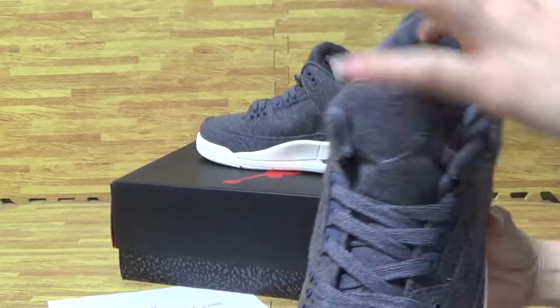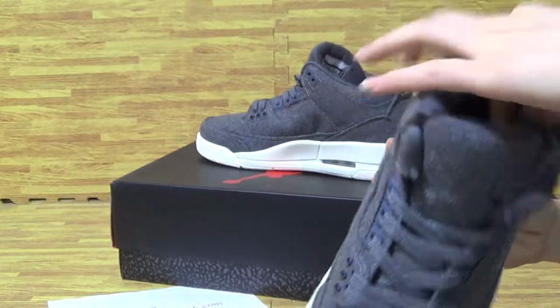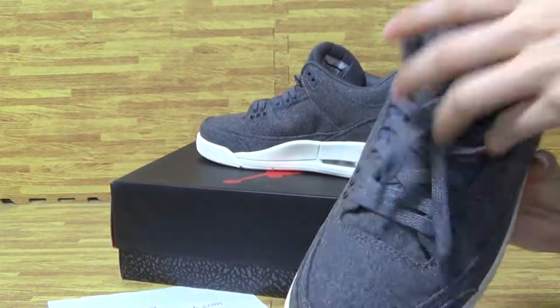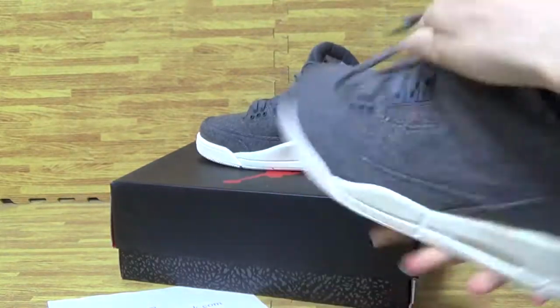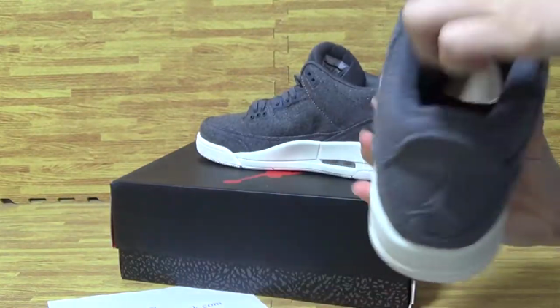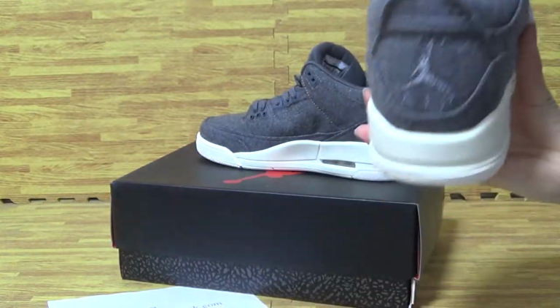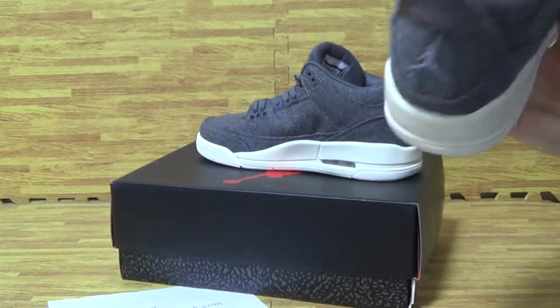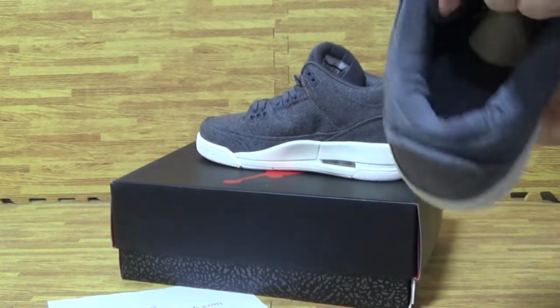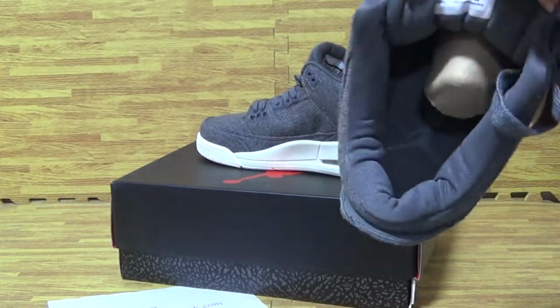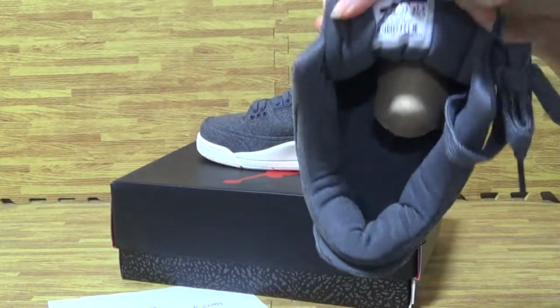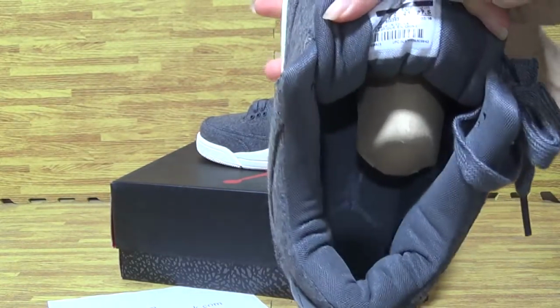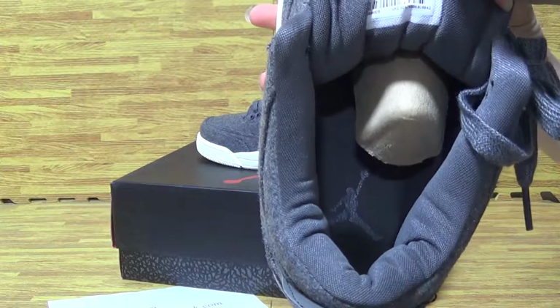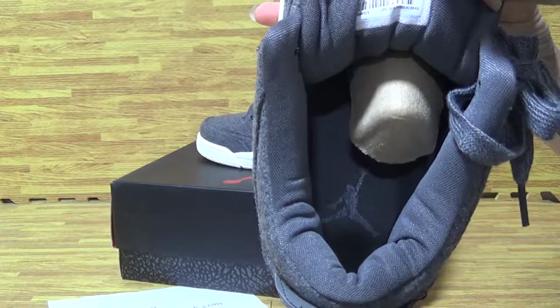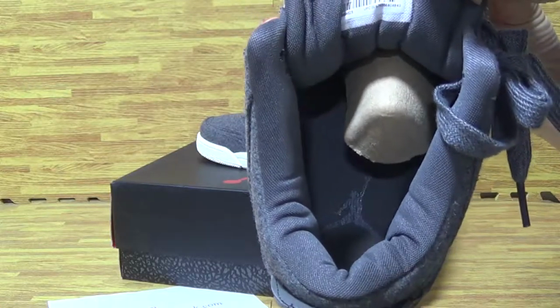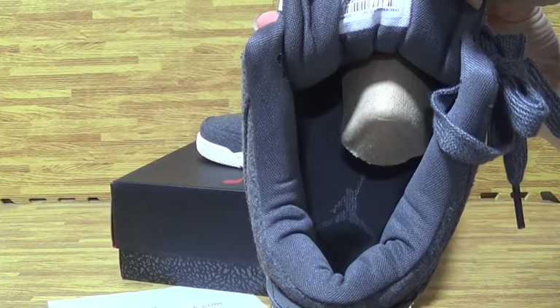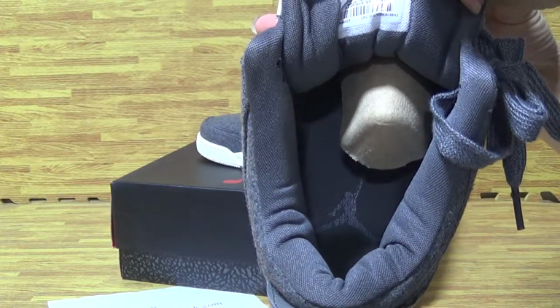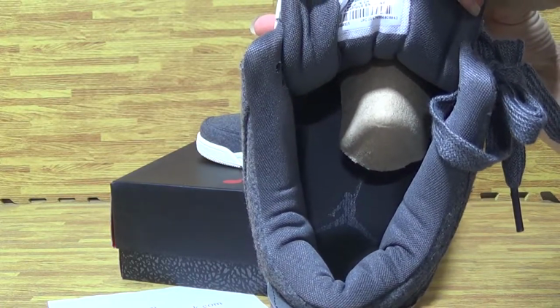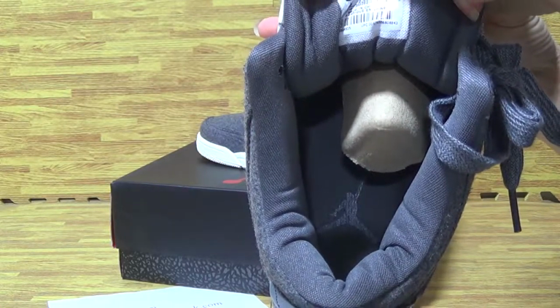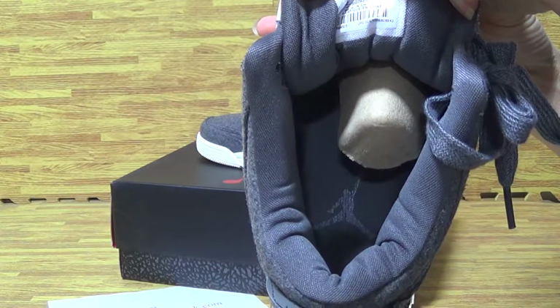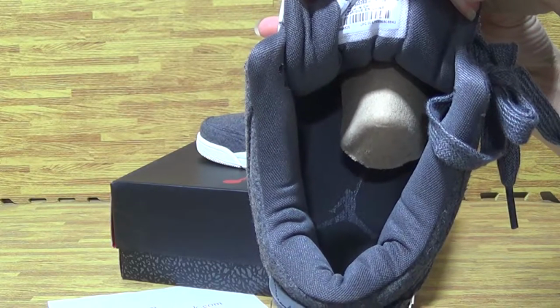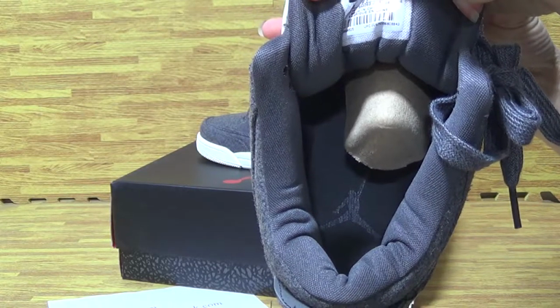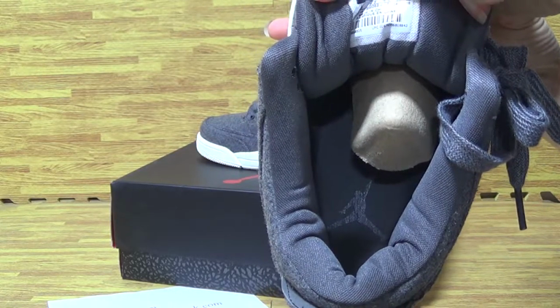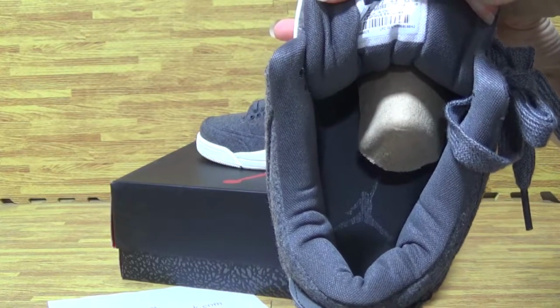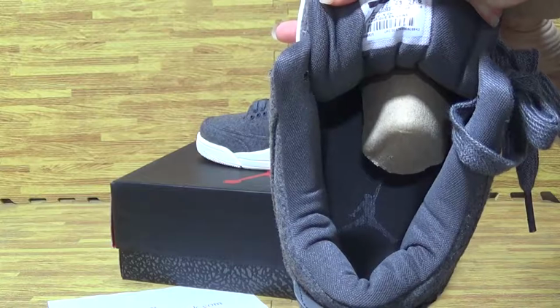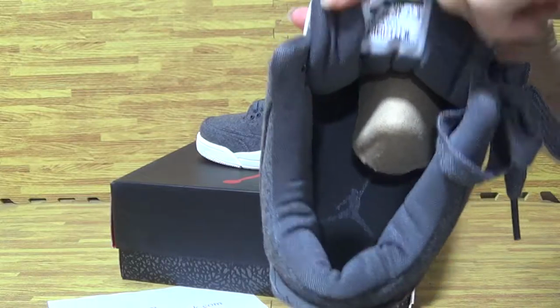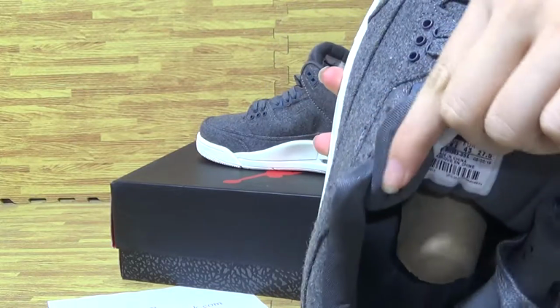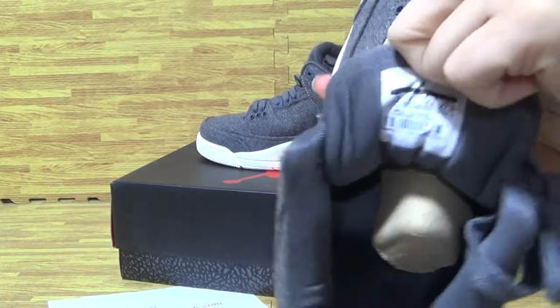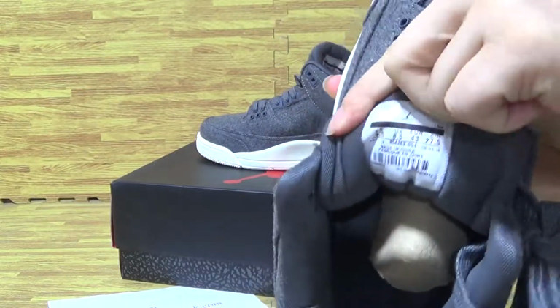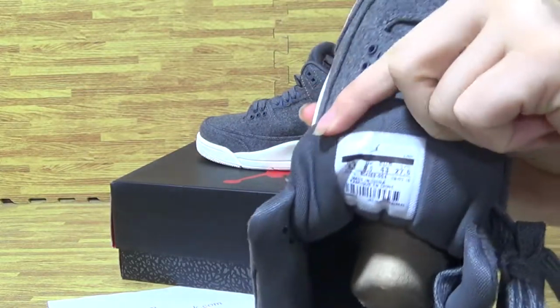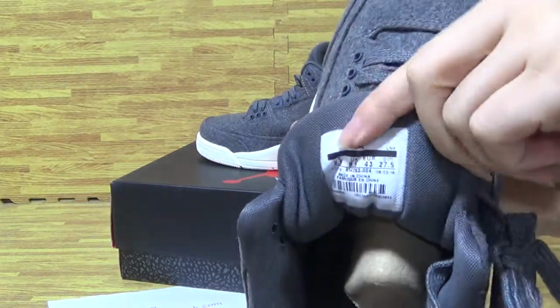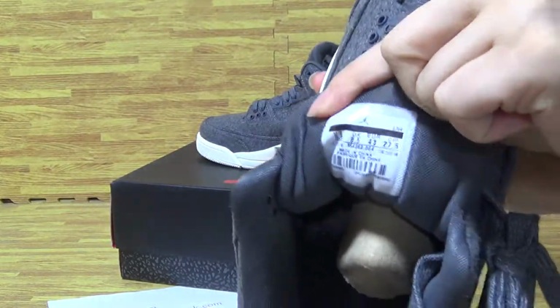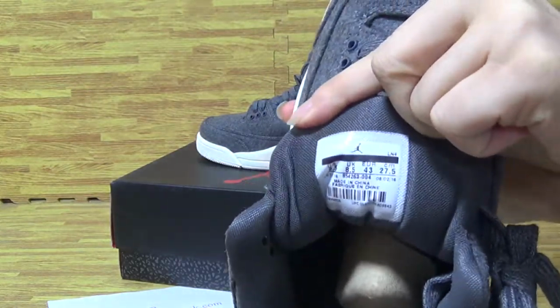Let's have a look at the shoes inside. The same colorway. And shoes upper. The shoes come back.